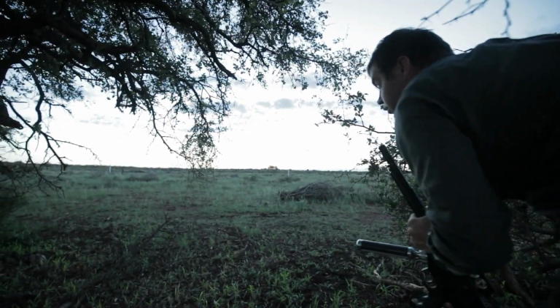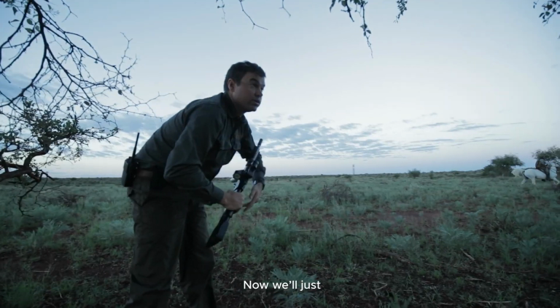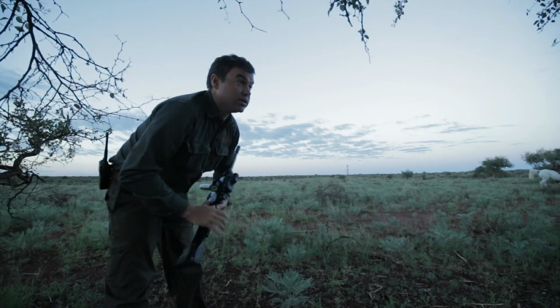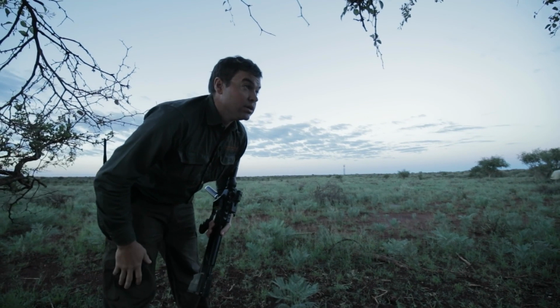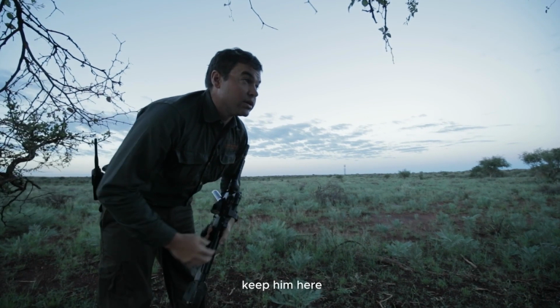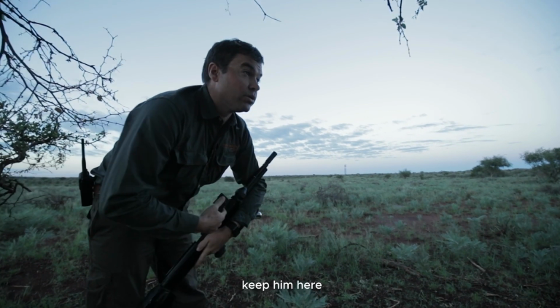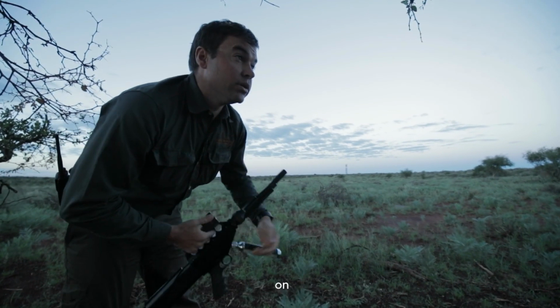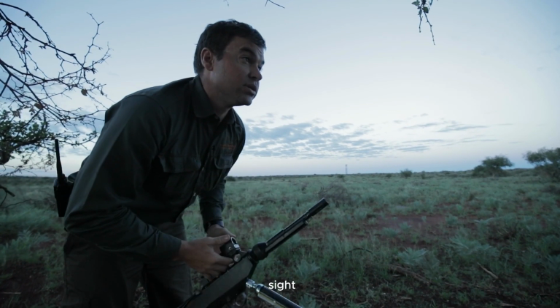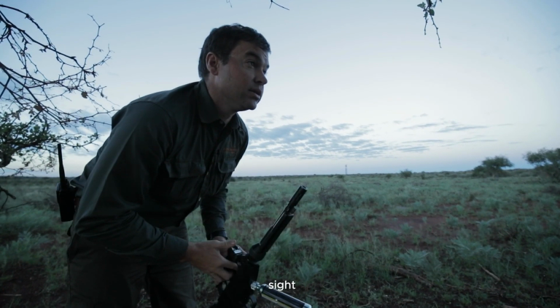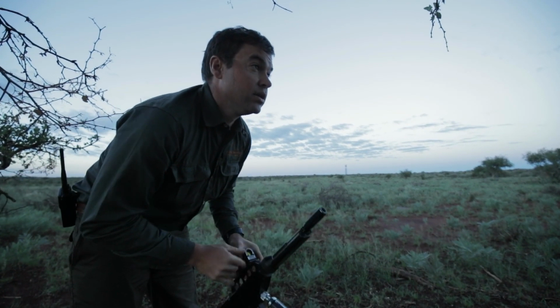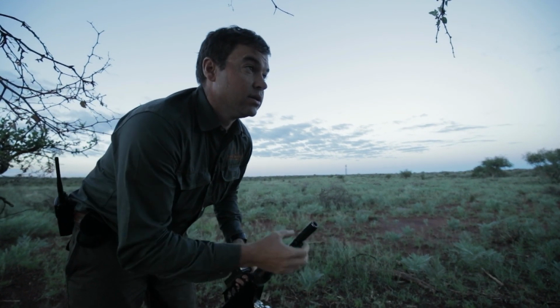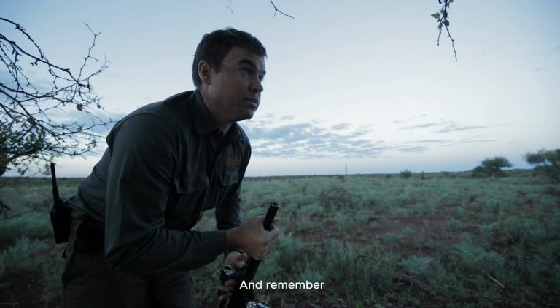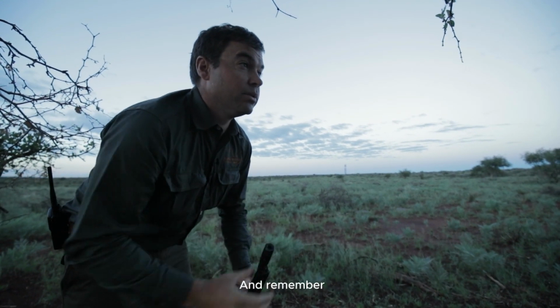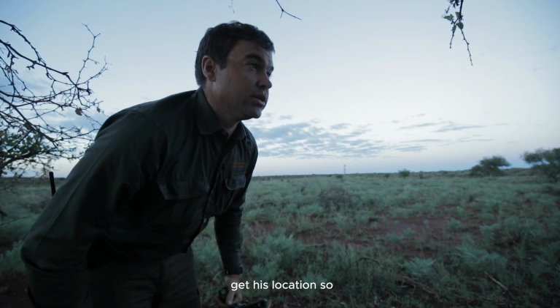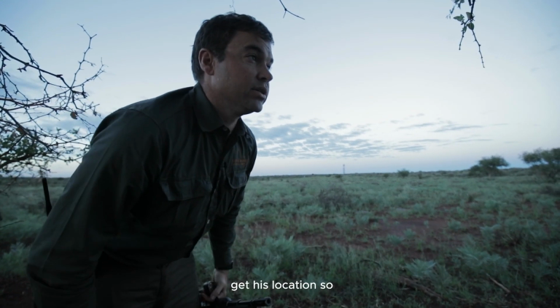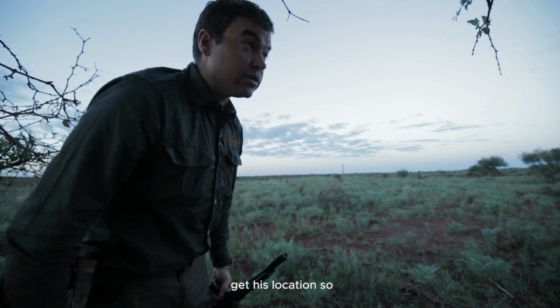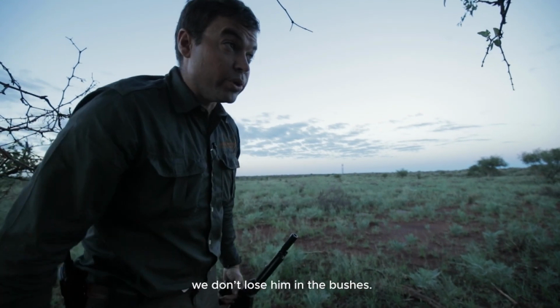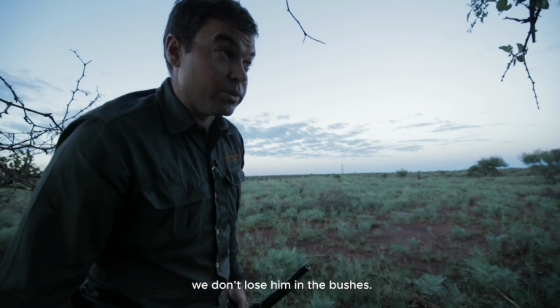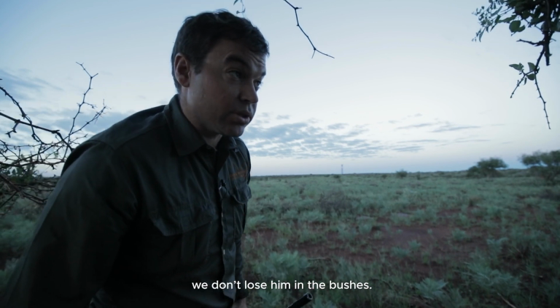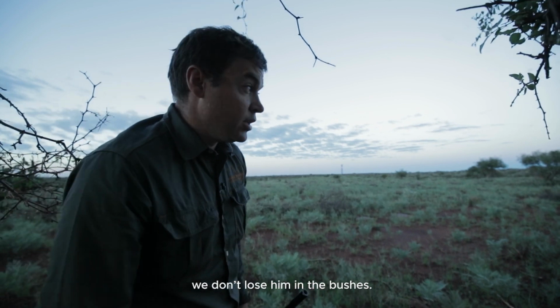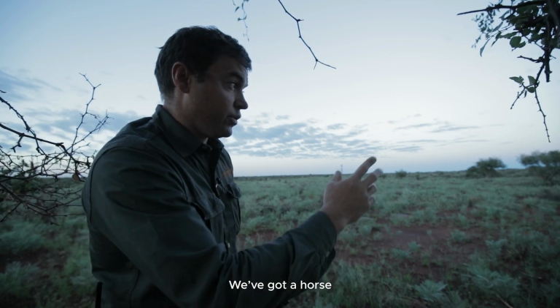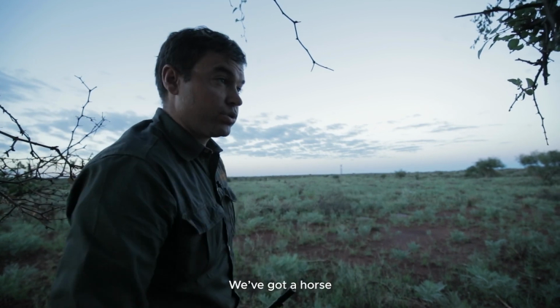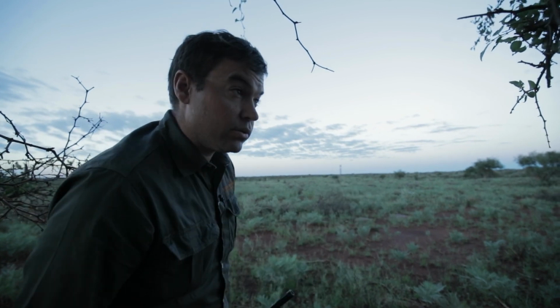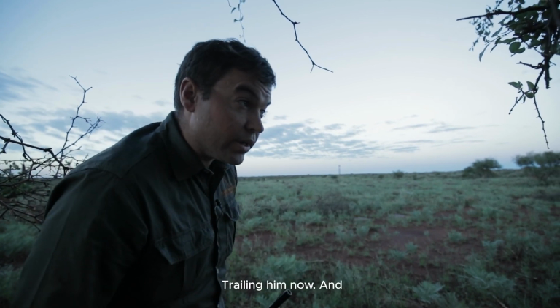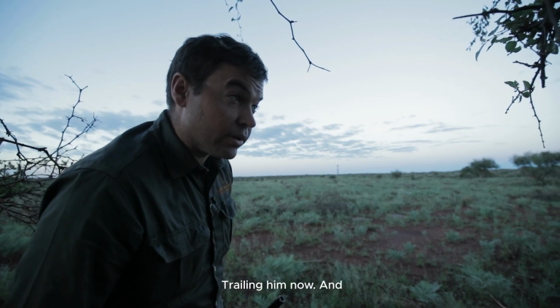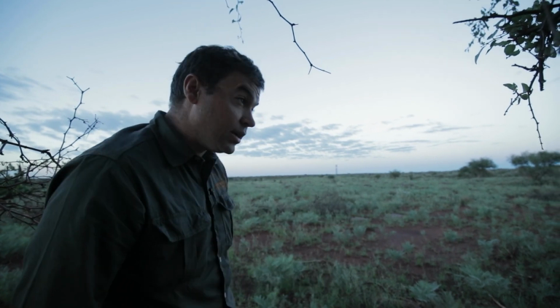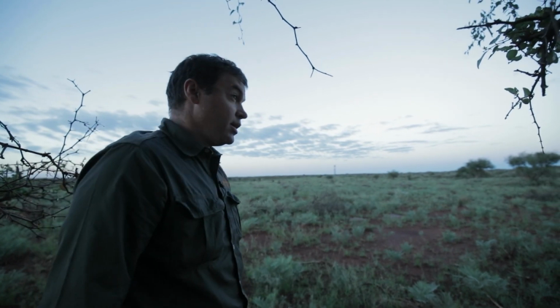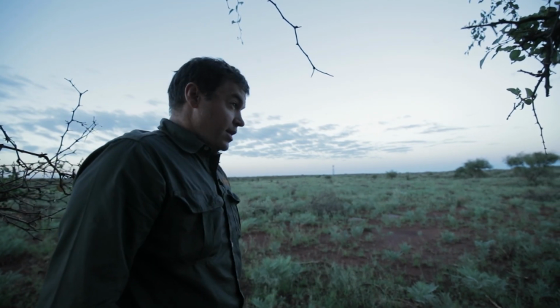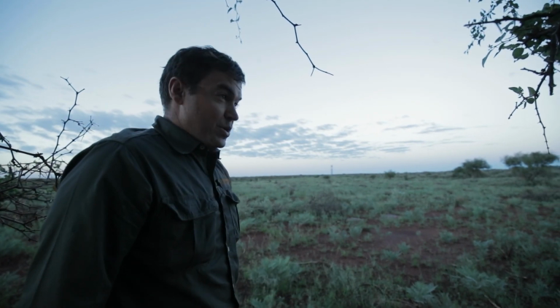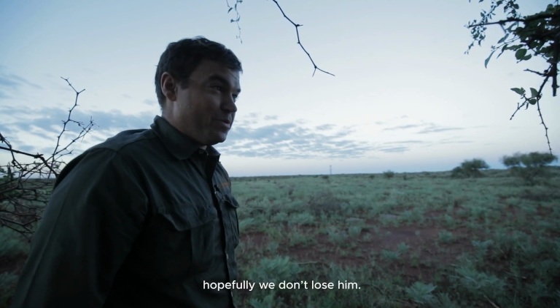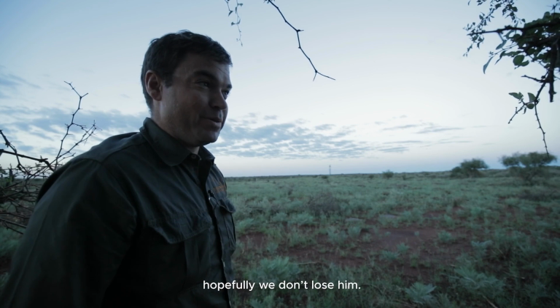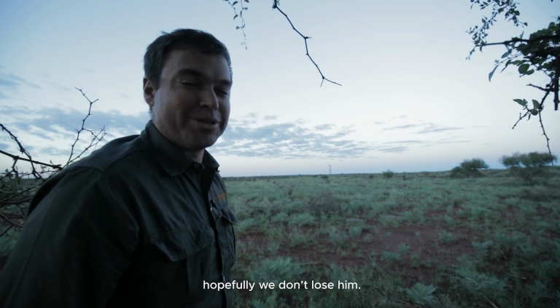Now we'll just keep him in sight and remember his location so we don't lose him in the bushes. We've got a horse trailing him now and hopefully we don't lose him.